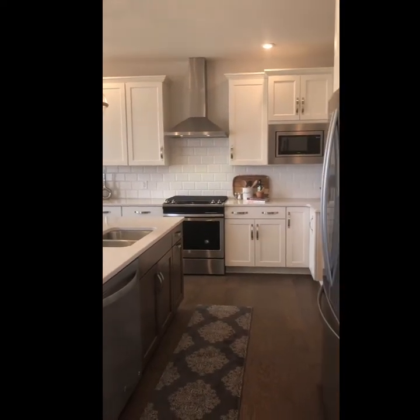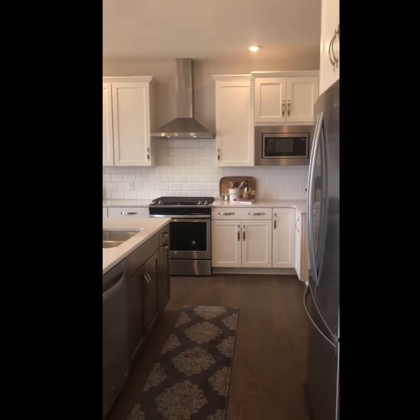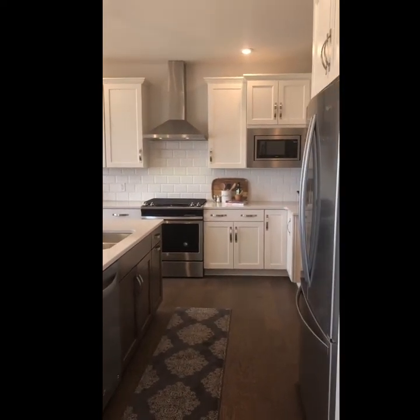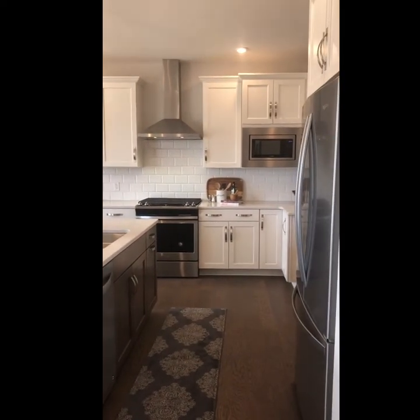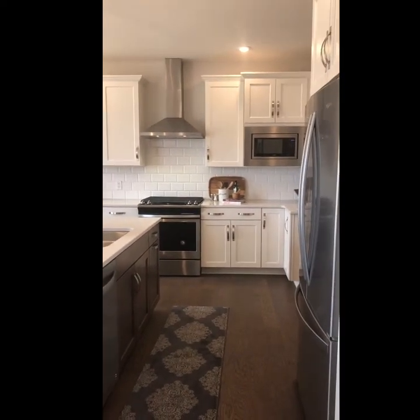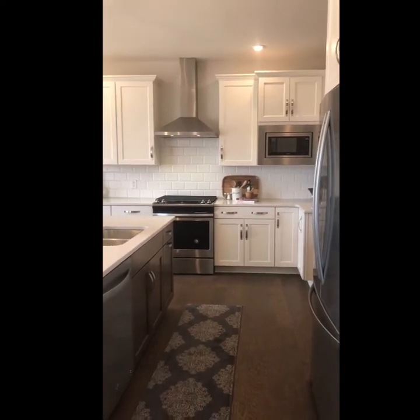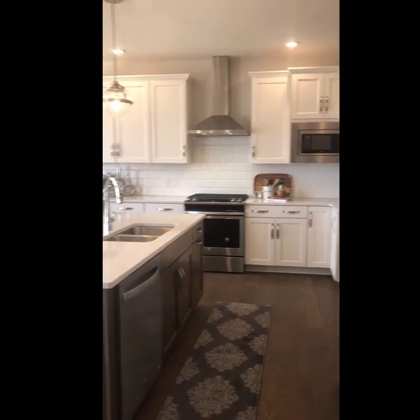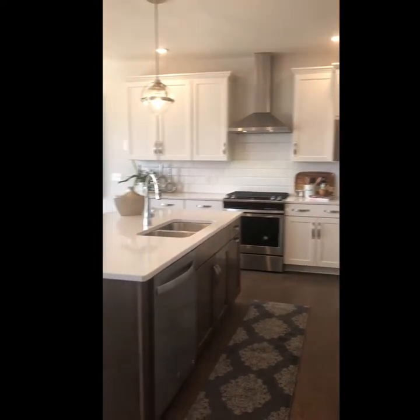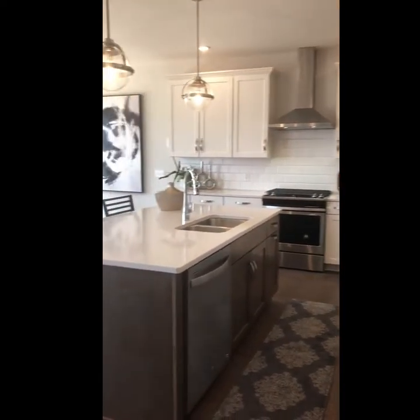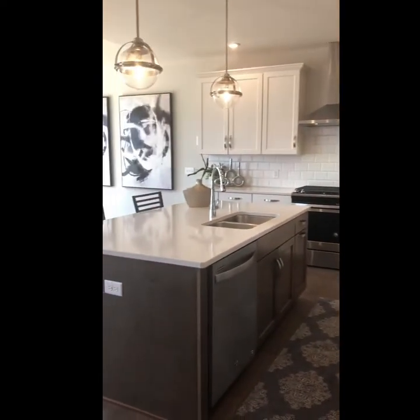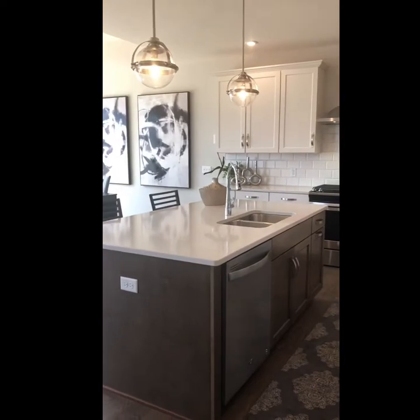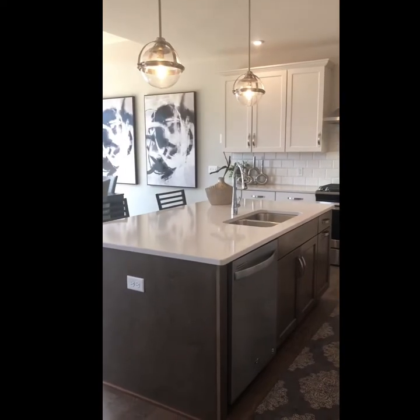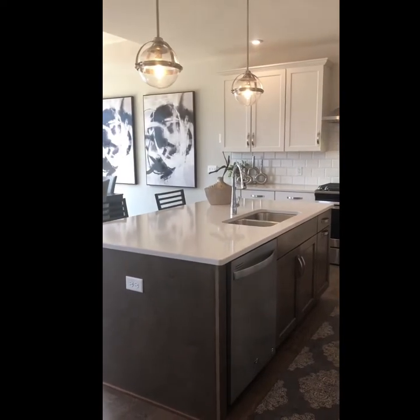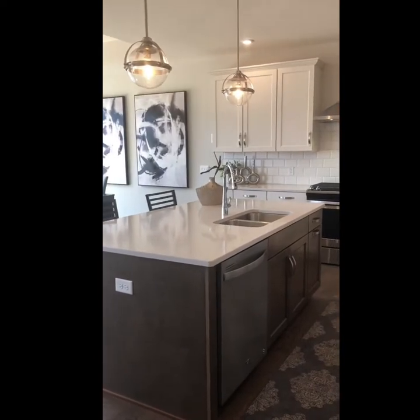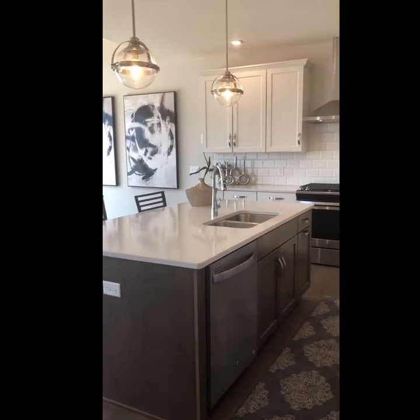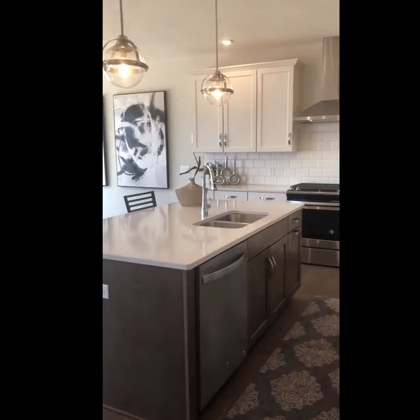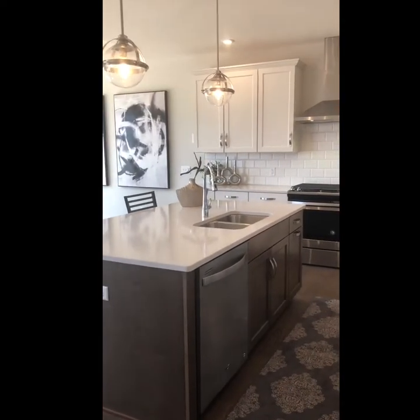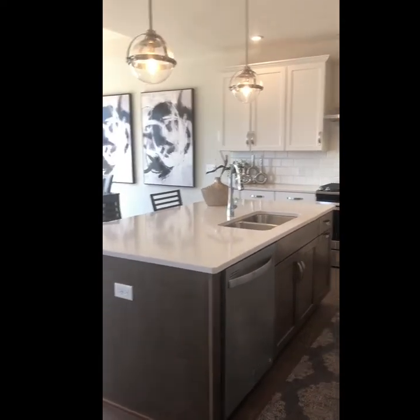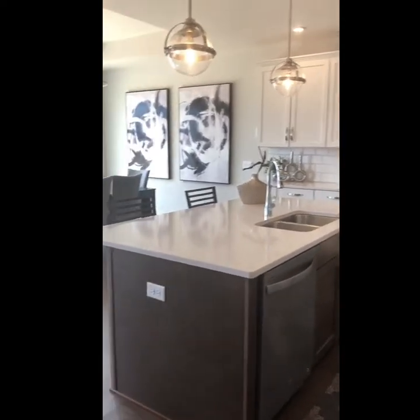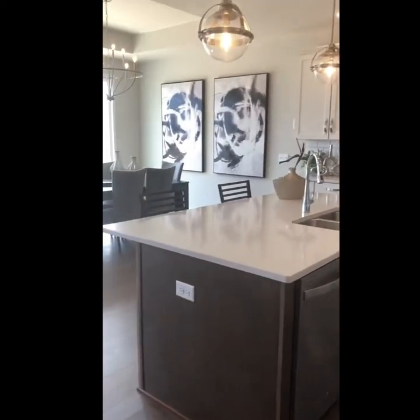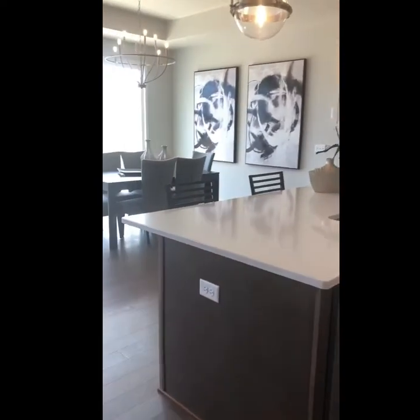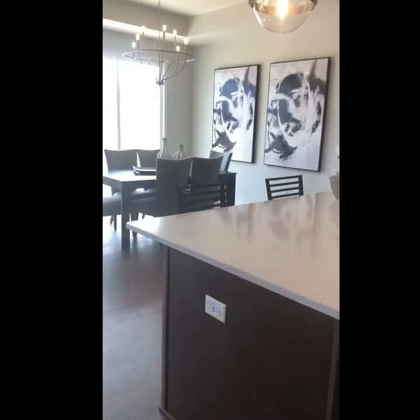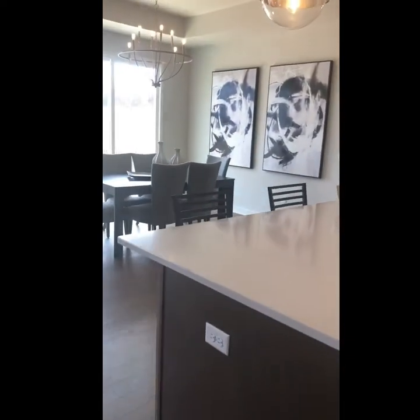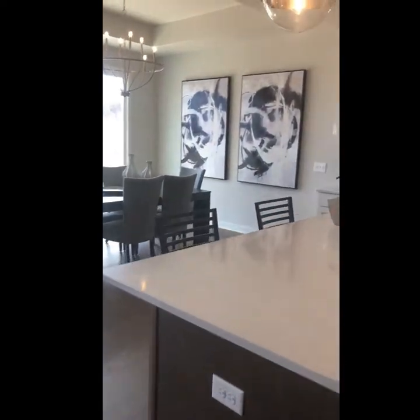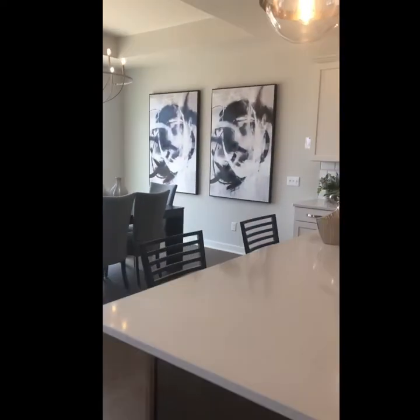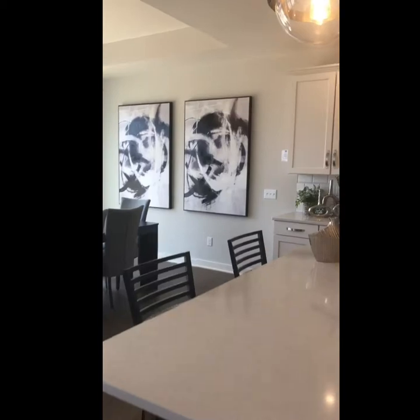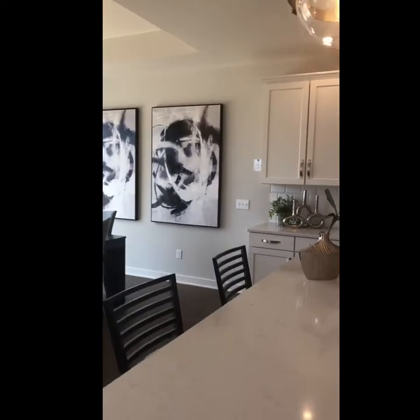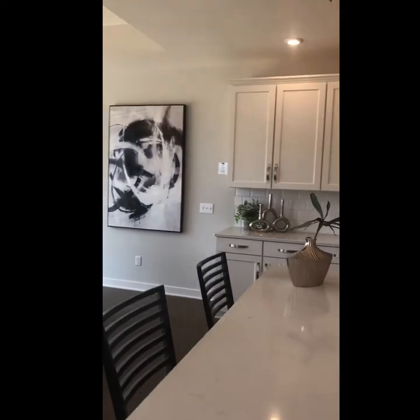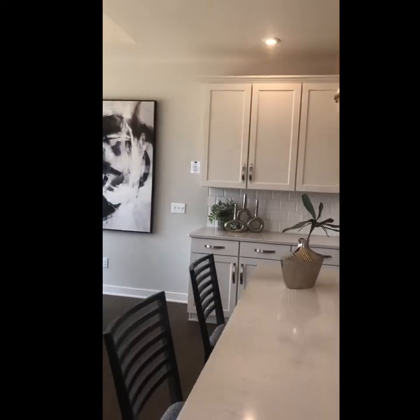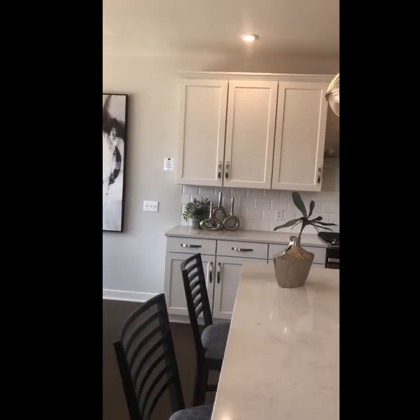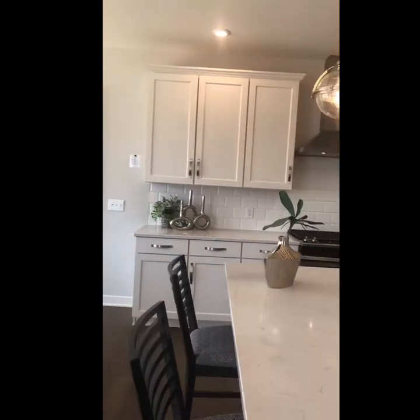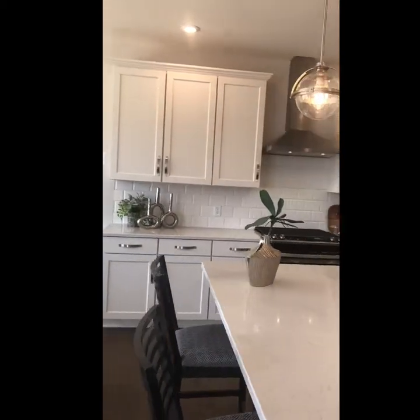Here is the kitchen space — really spacious with stainless steel graded appliances, quartz counters, a matte tile backsplash, and a stained island with white perimeter cabinetry.